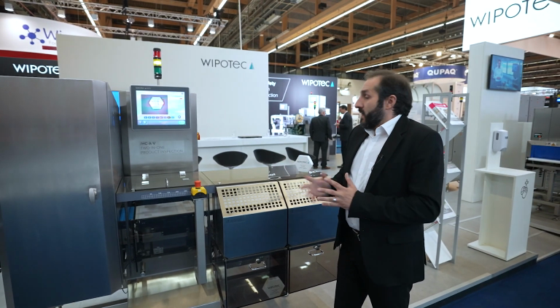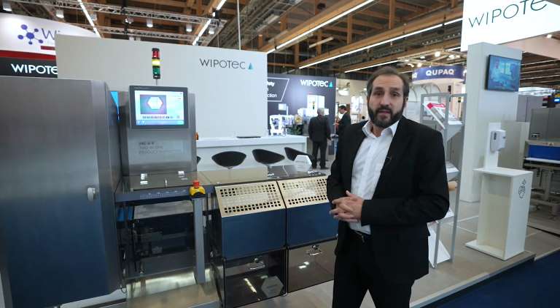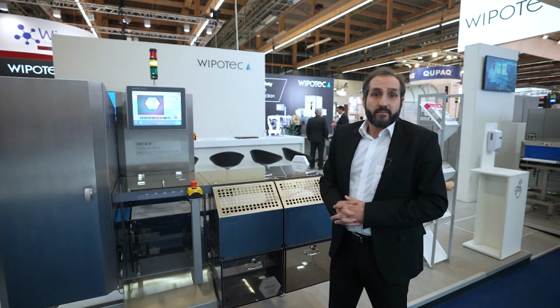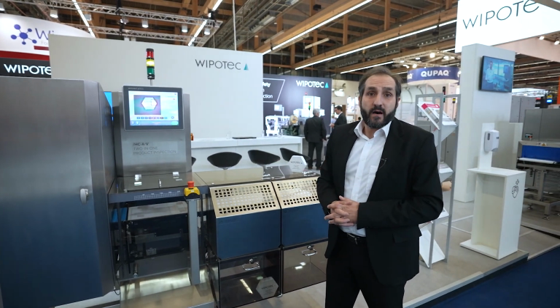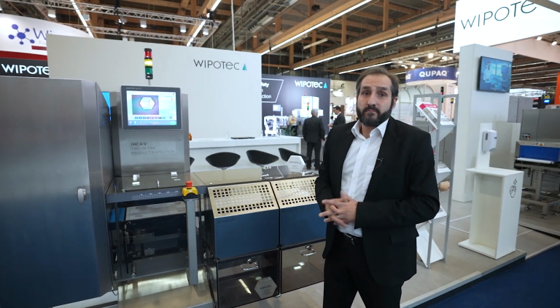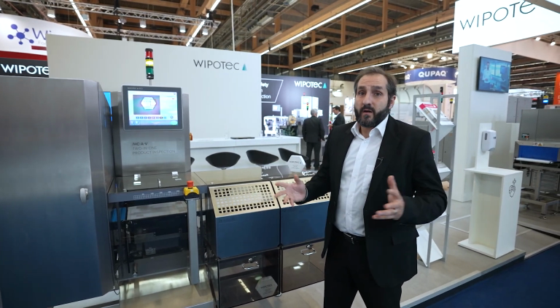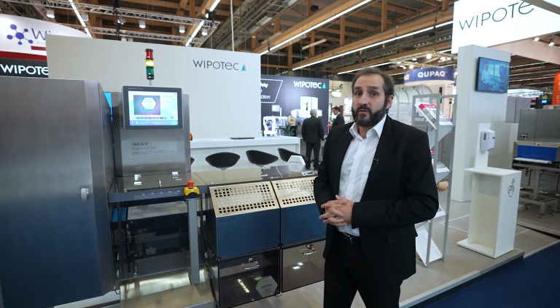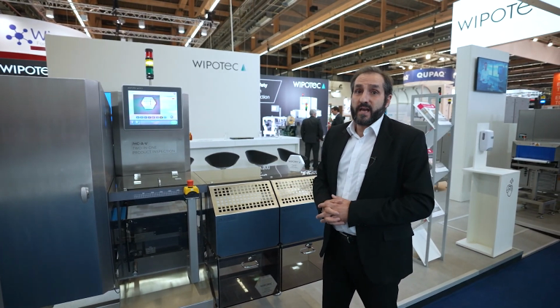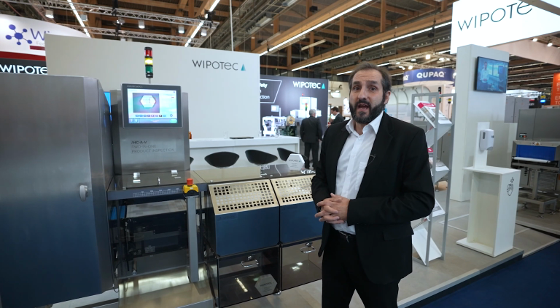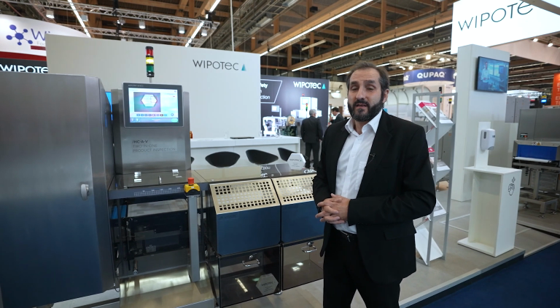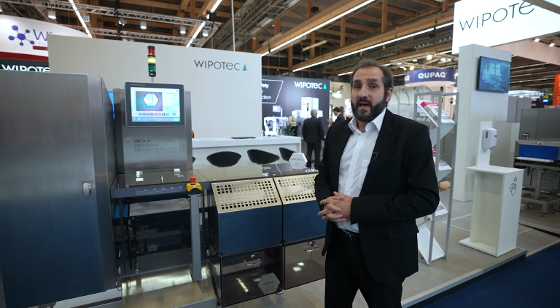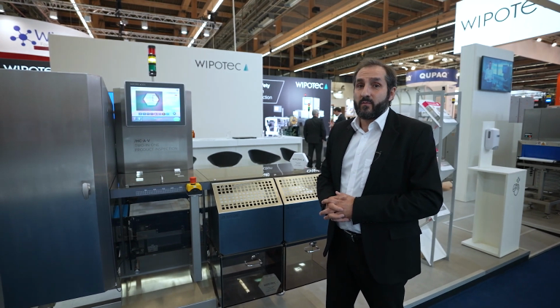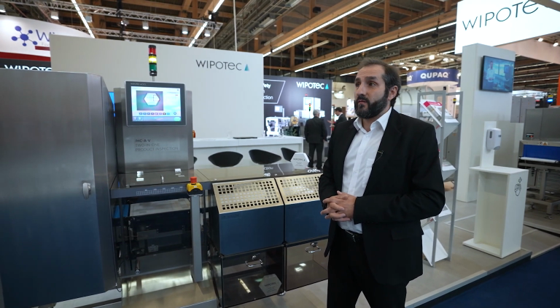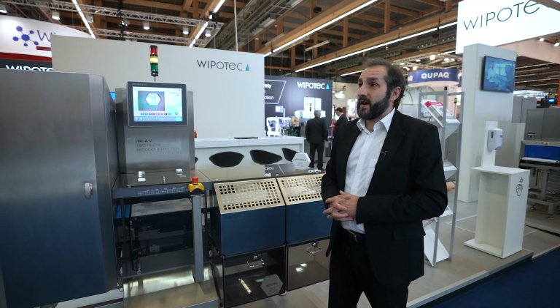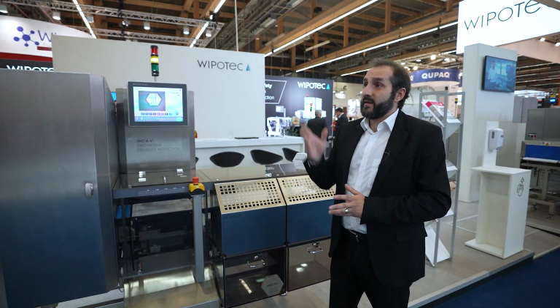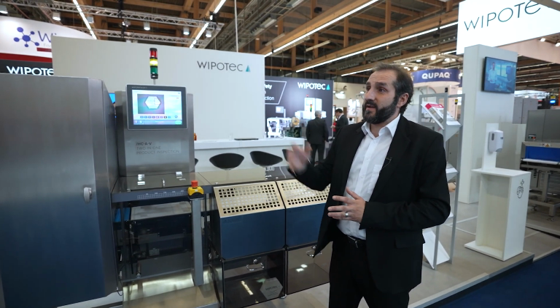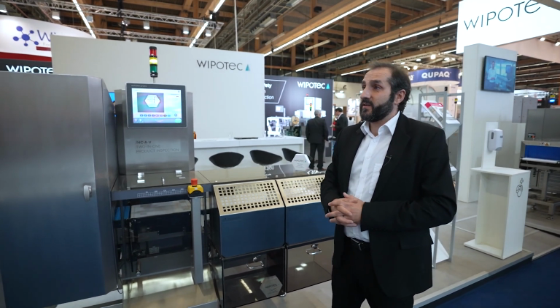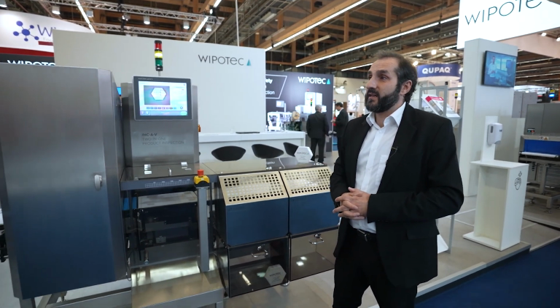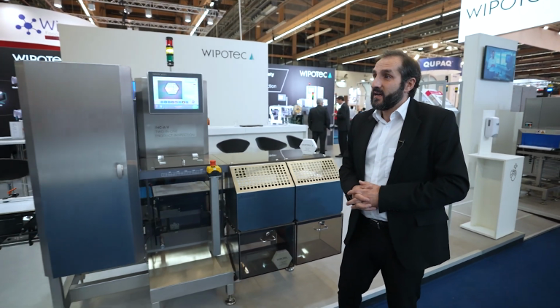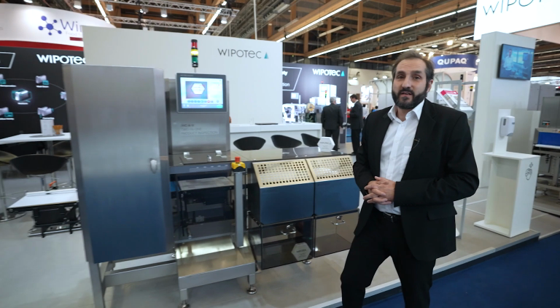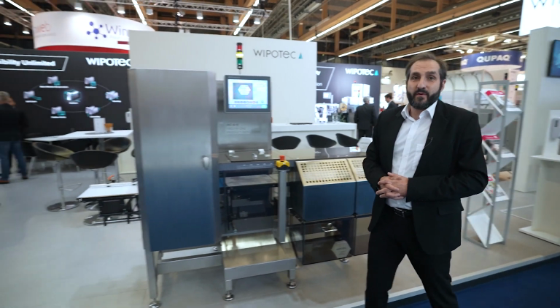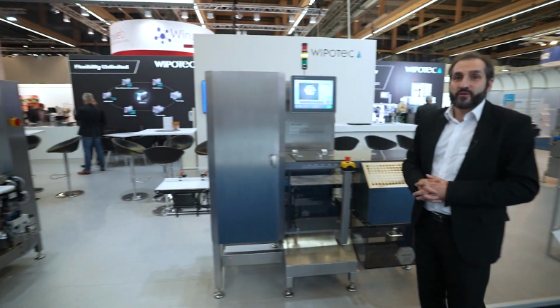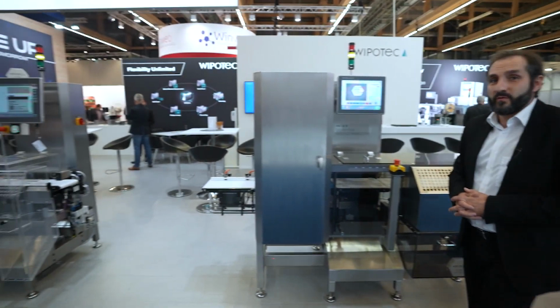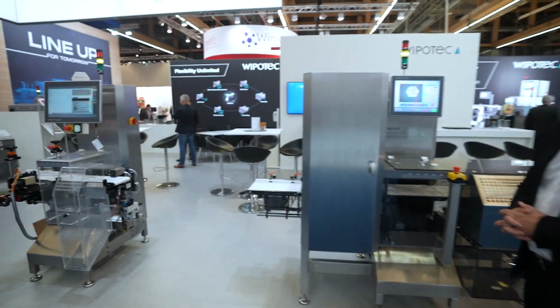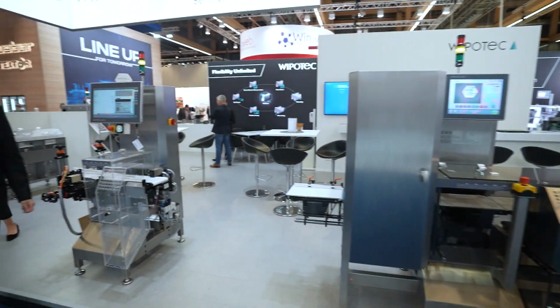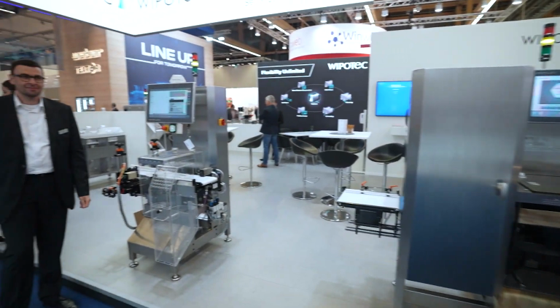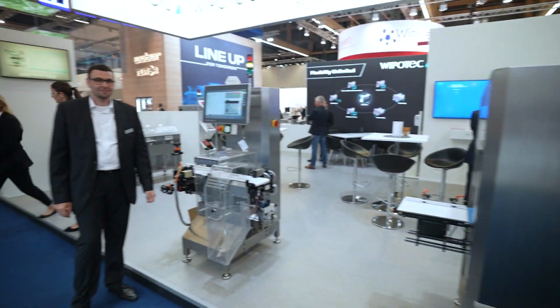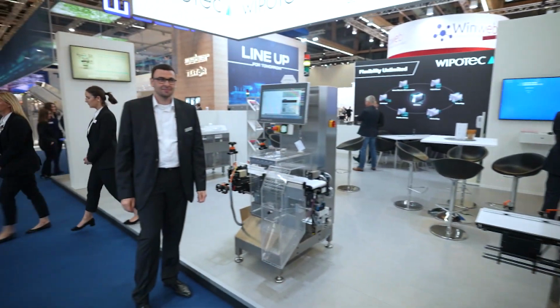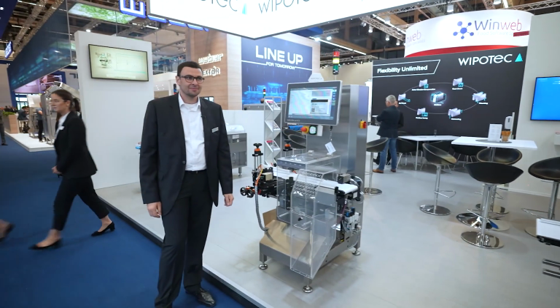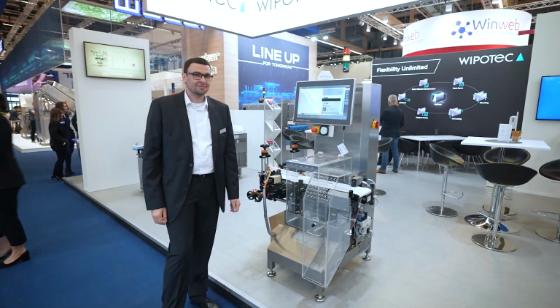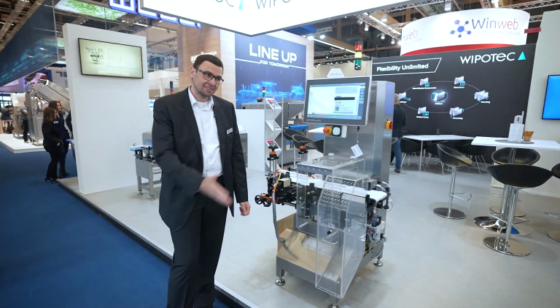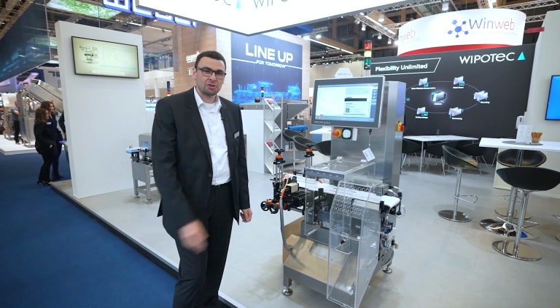I wish you a nice weekend, and I would hand over to my esteemed colleague Martin Philipp, who will show you the TQS HCA. Martin, it's your turn. Thank you, George.